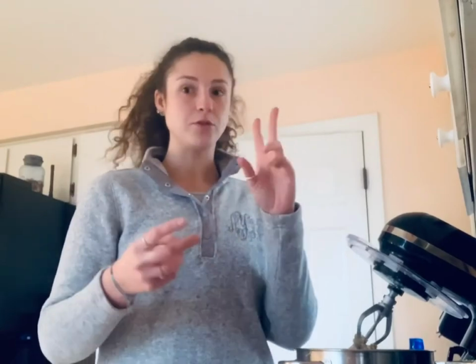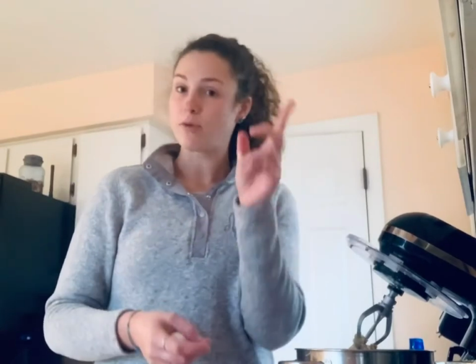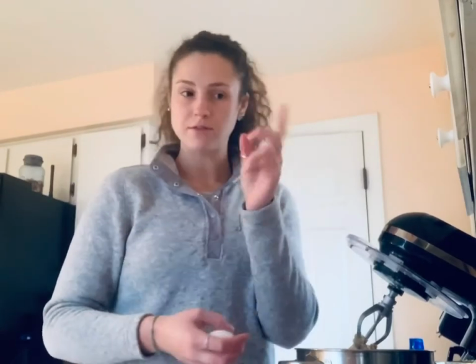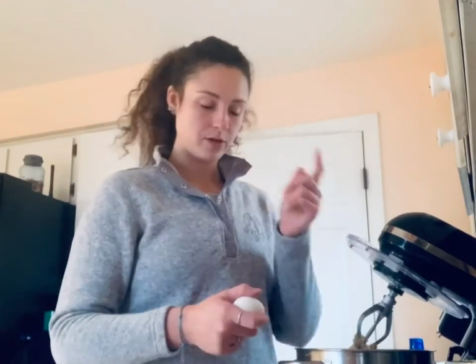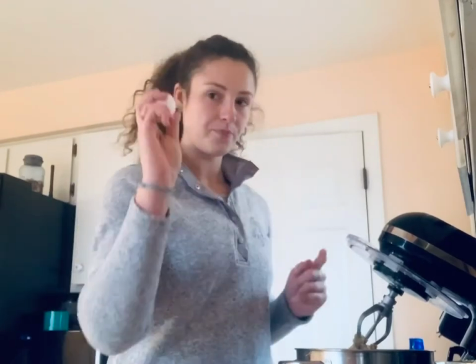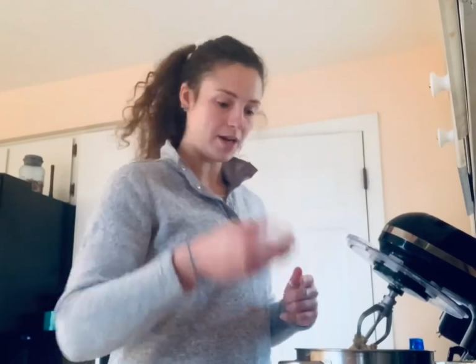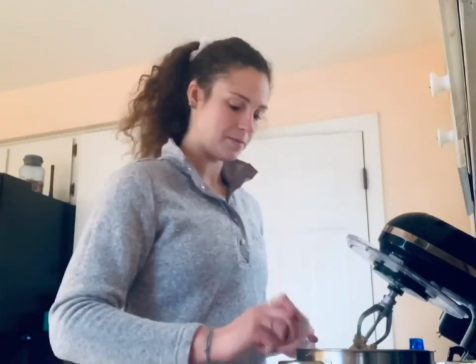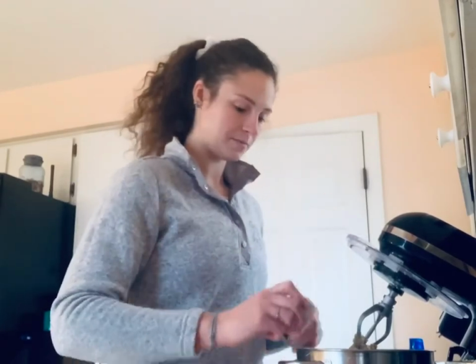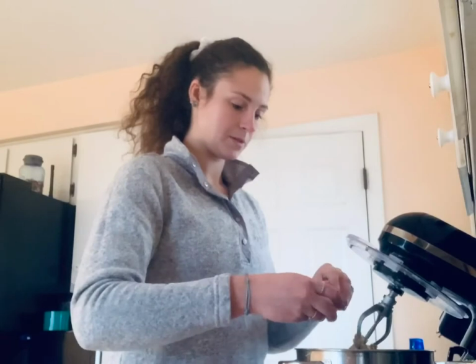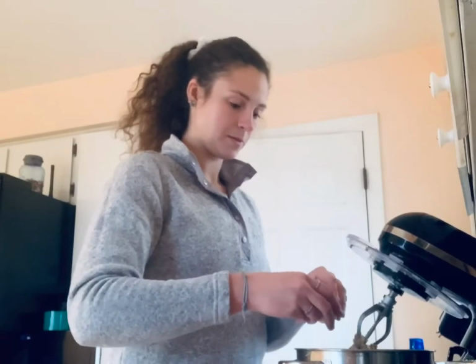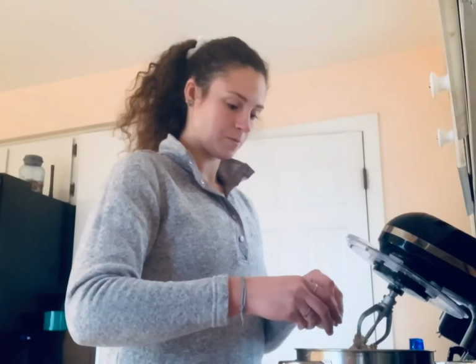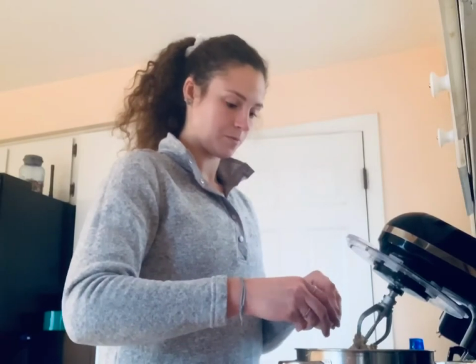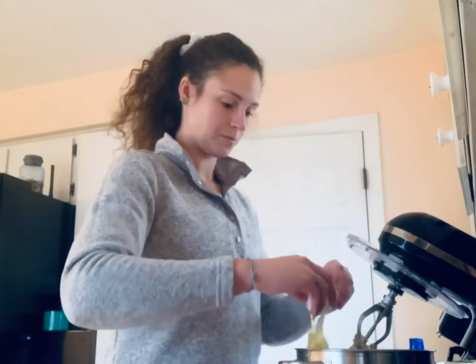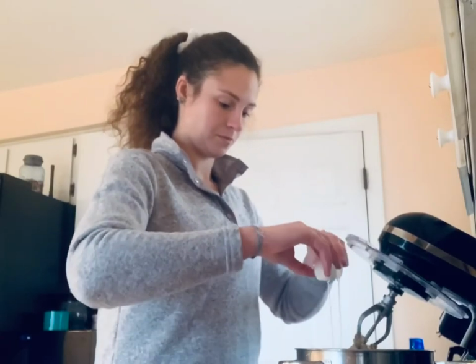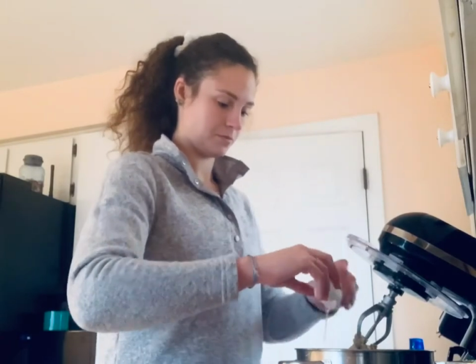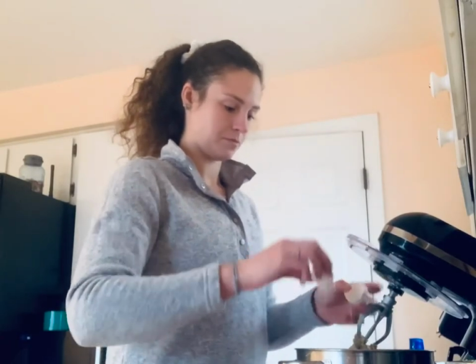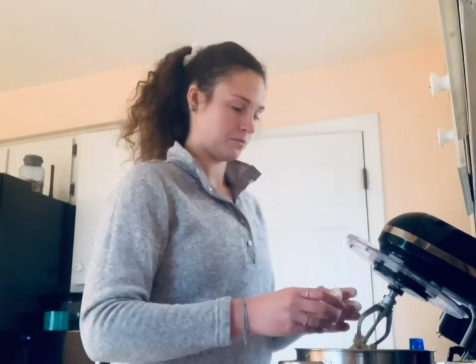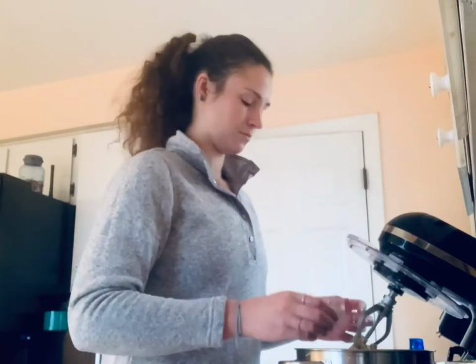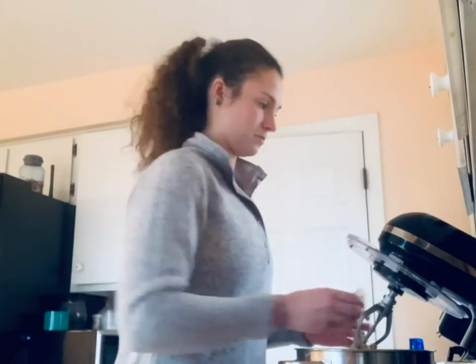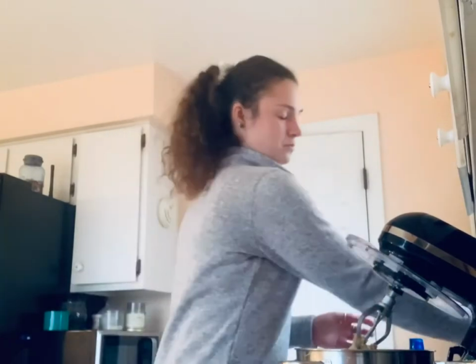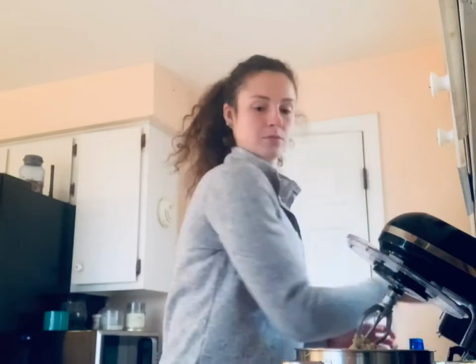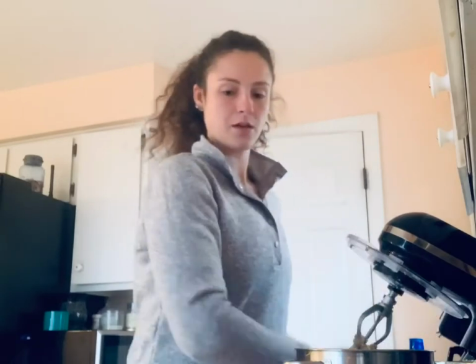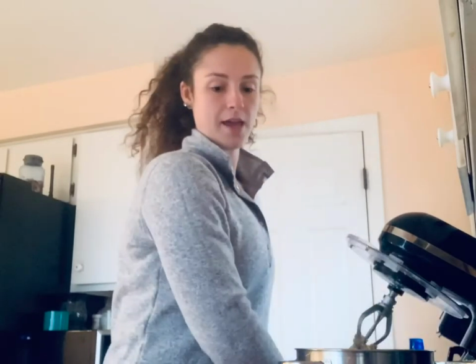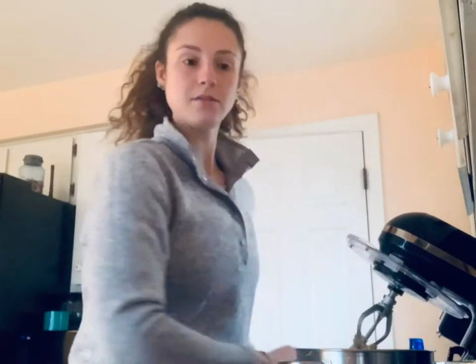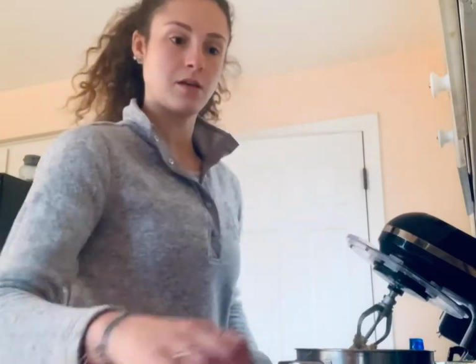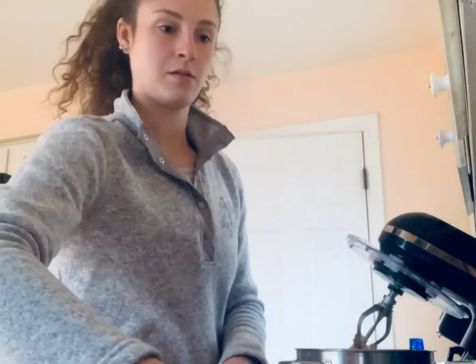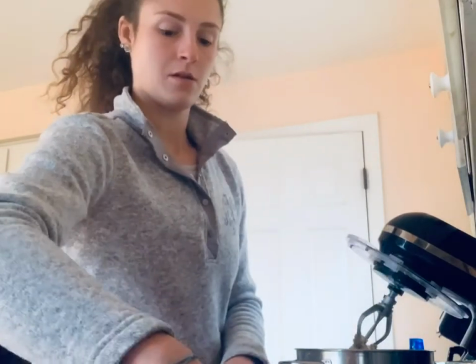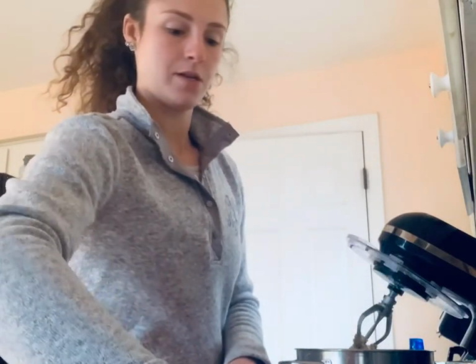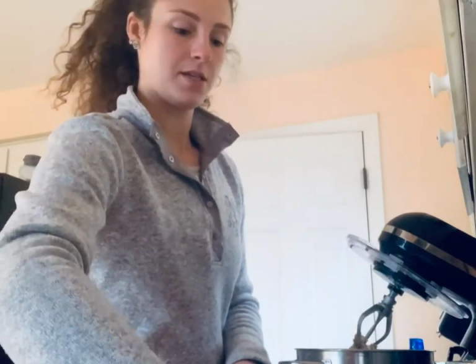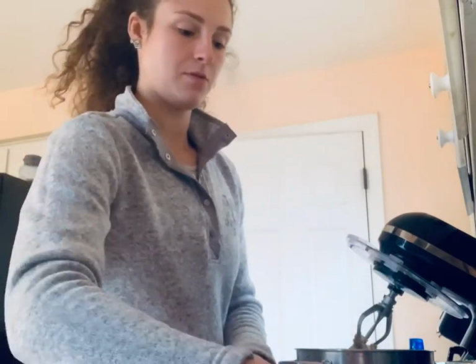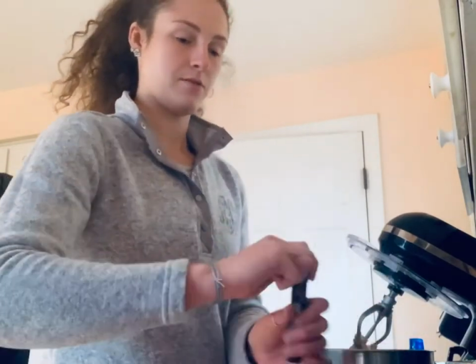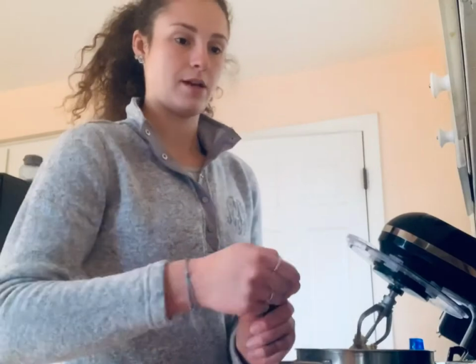So we got the butter and the brown sugar blended, so we're going to do the rest of the liquids: one egg and one teaspoon of vanilla.